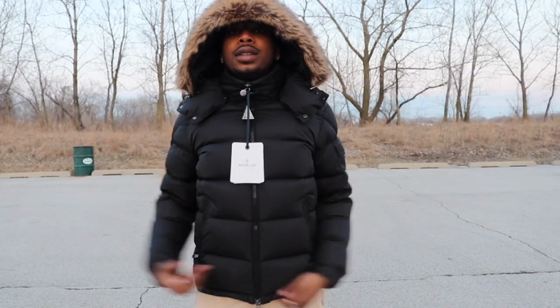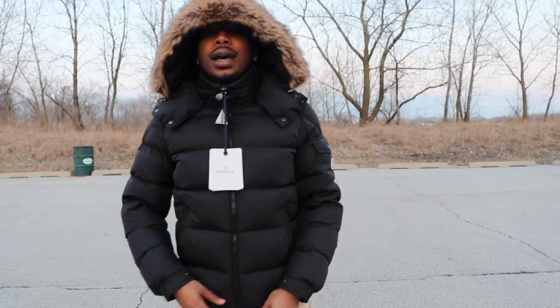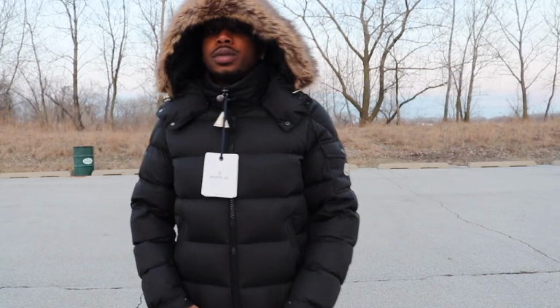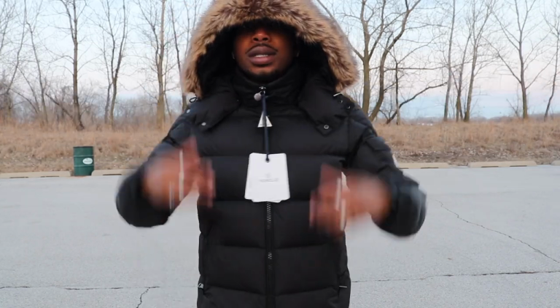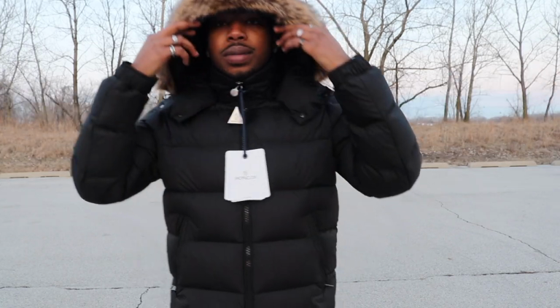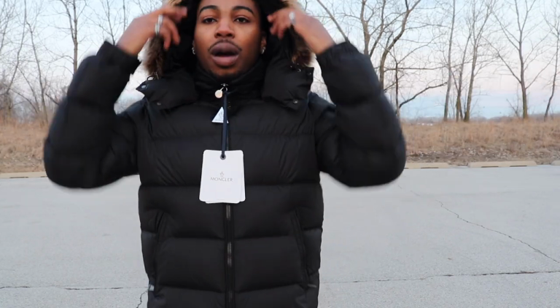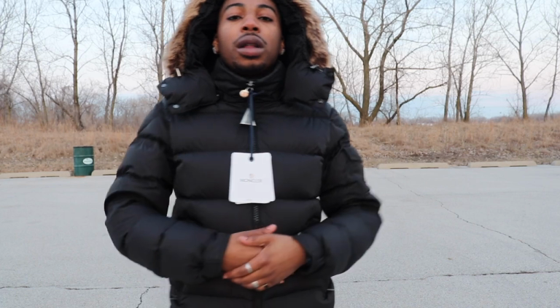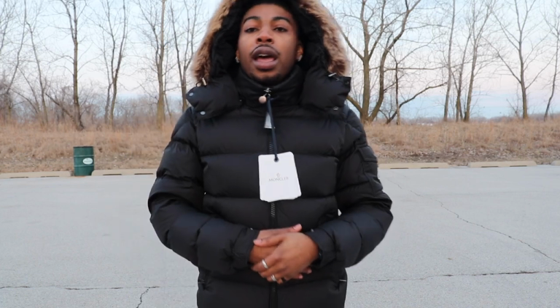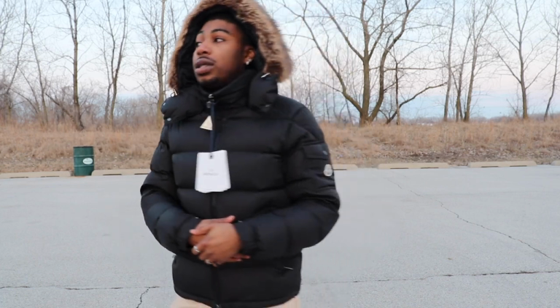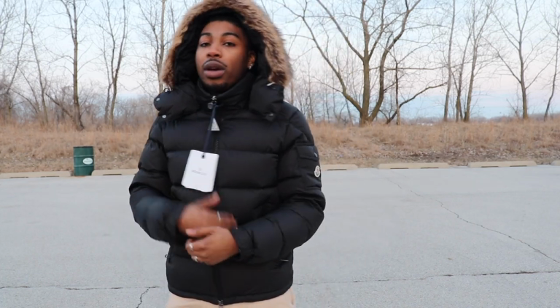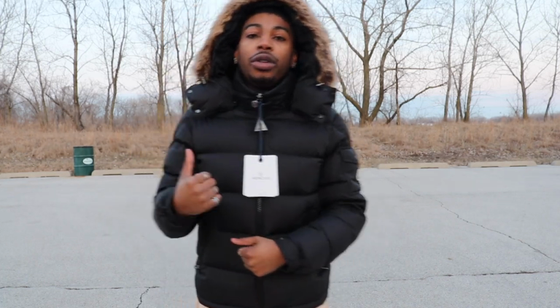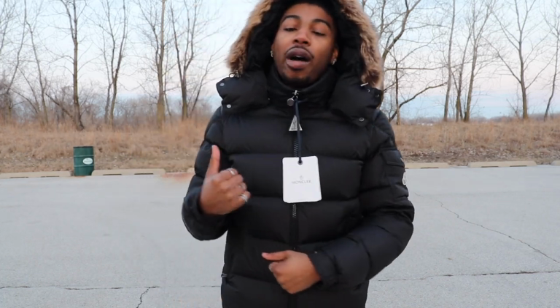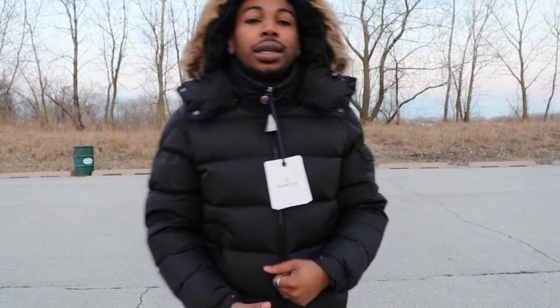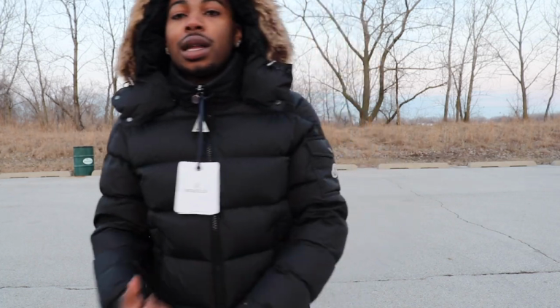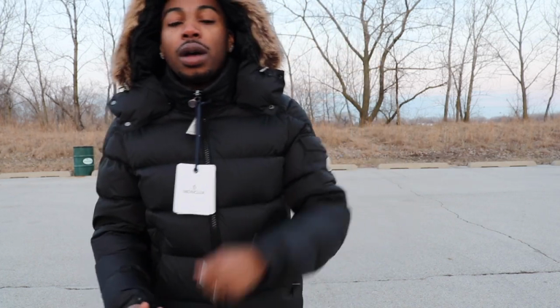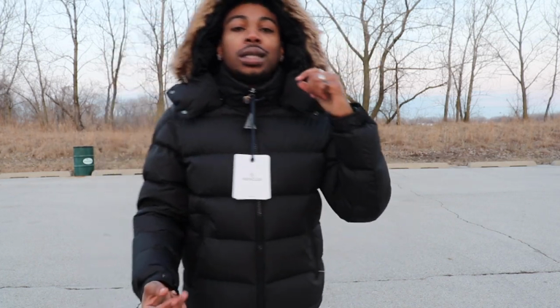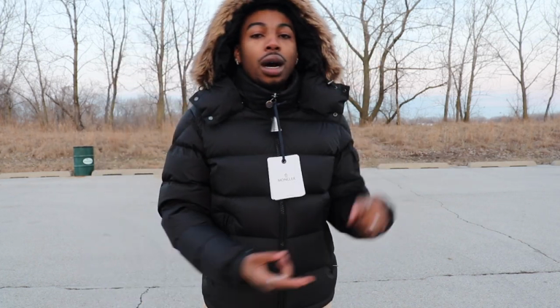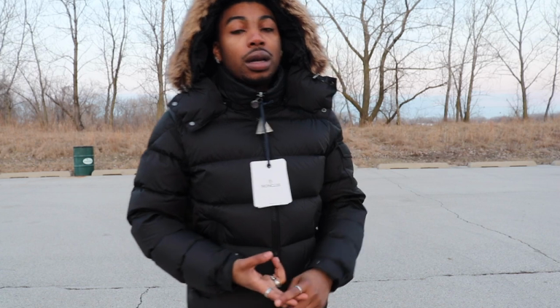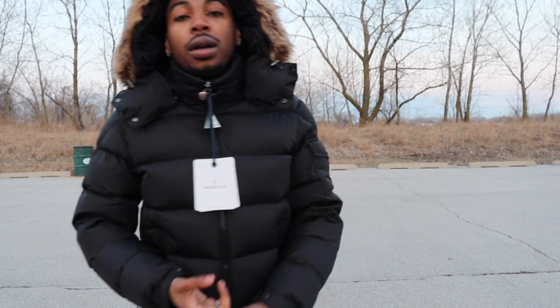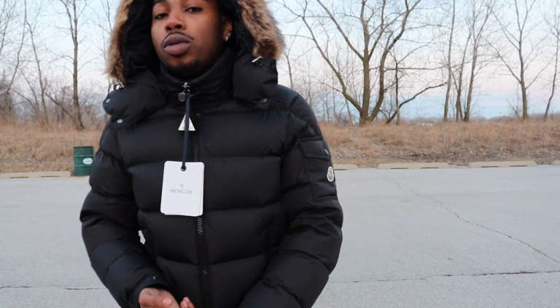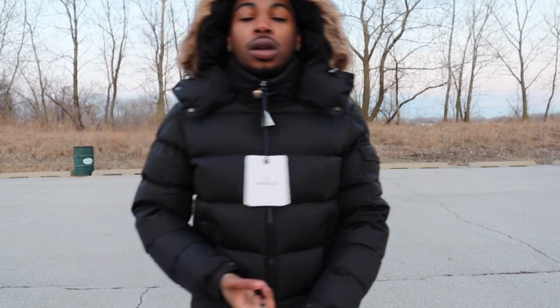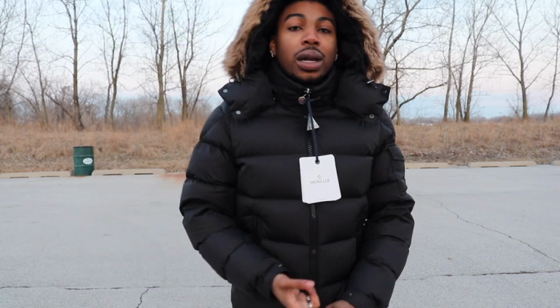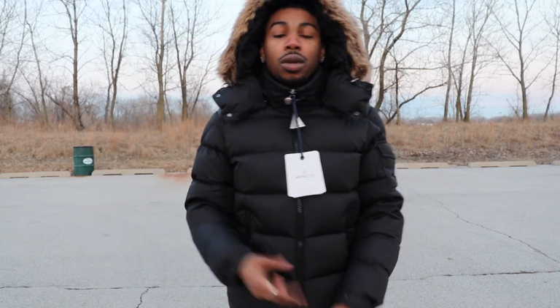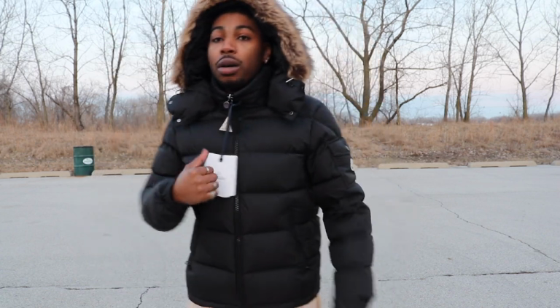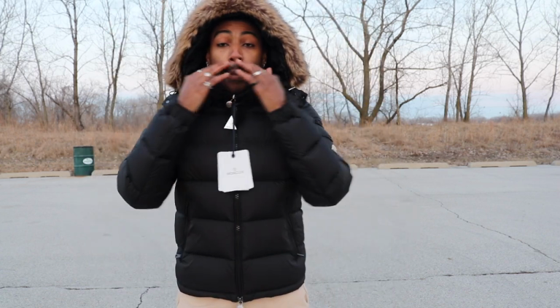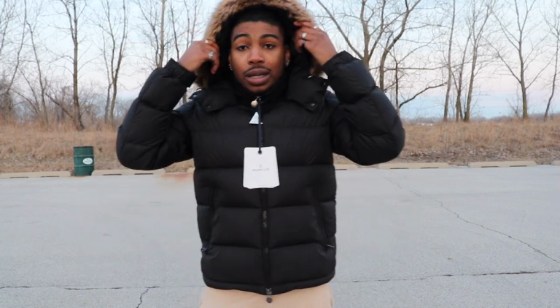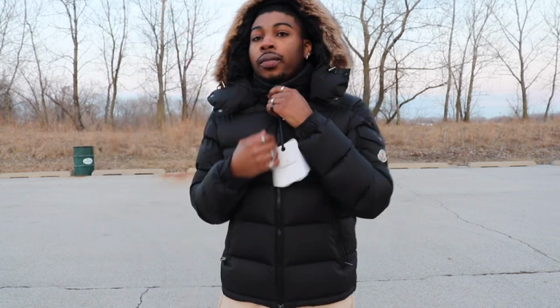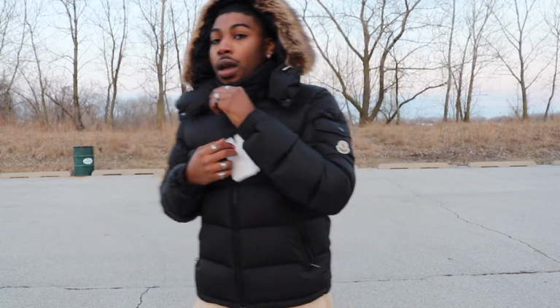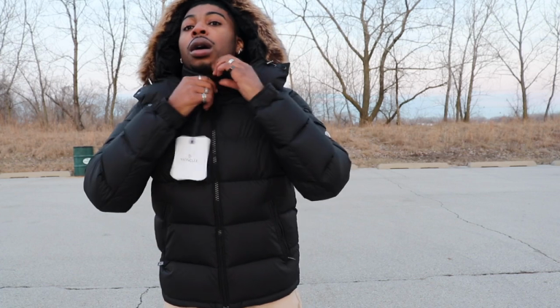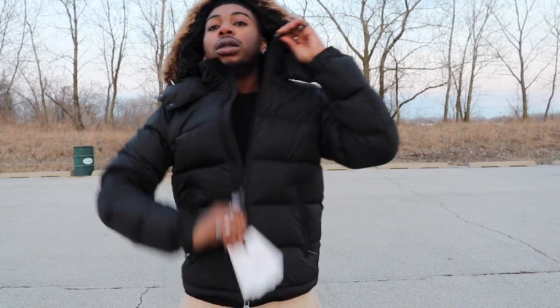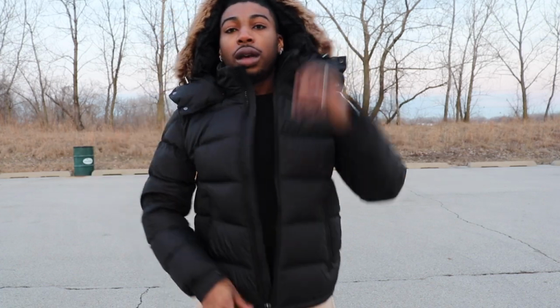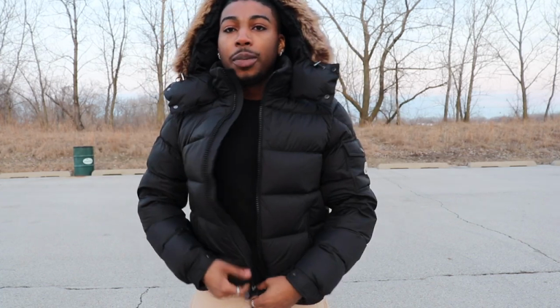This is a size medium, same size as my red Moncler. If y'all haven't seen that video, go check it out. Actually I got a couple Moncler reviews on my channel — go check them out and come back to this one.